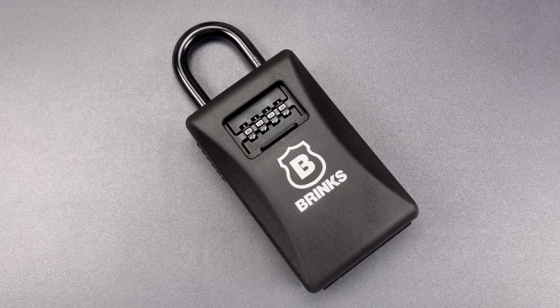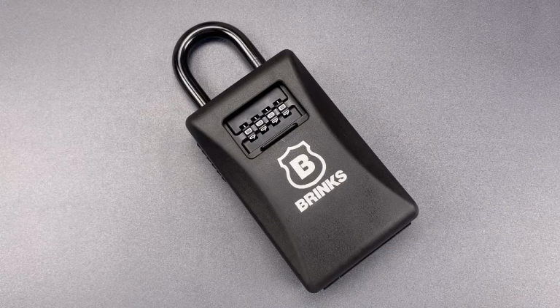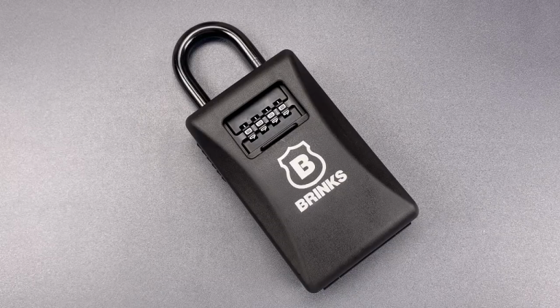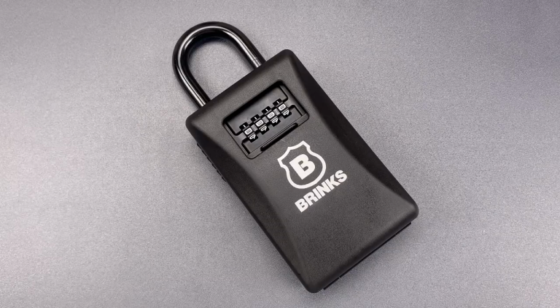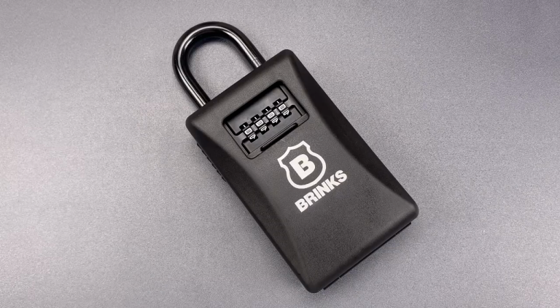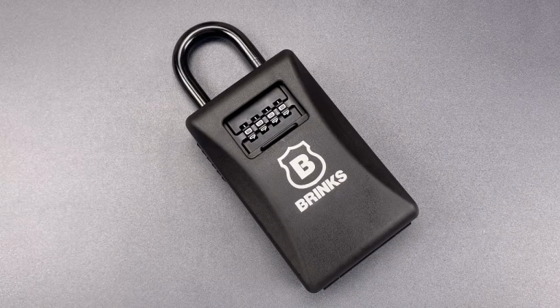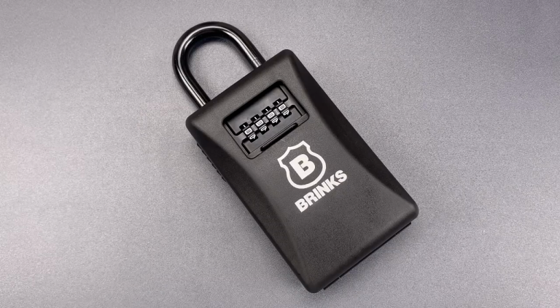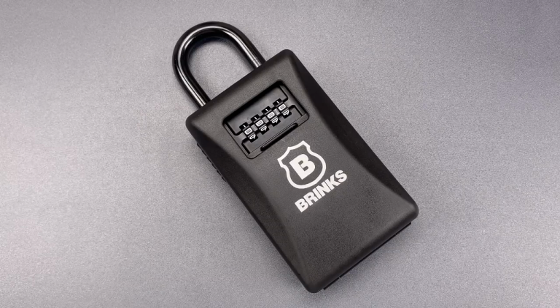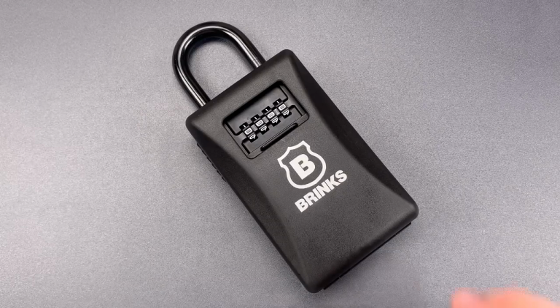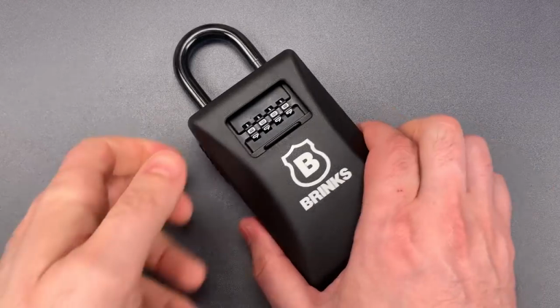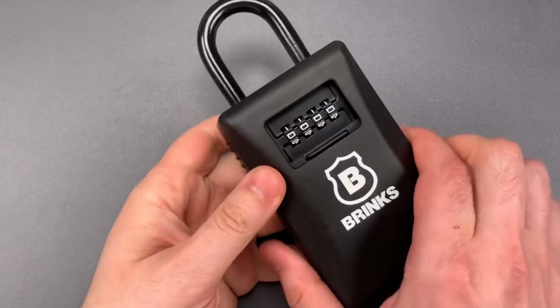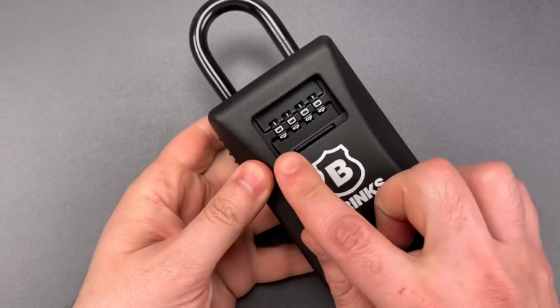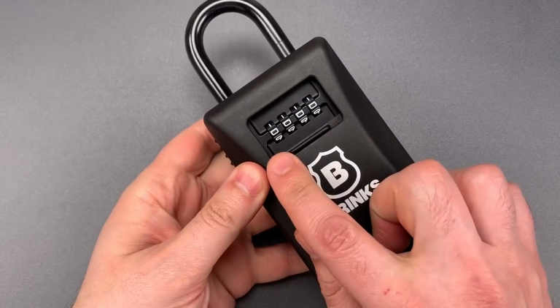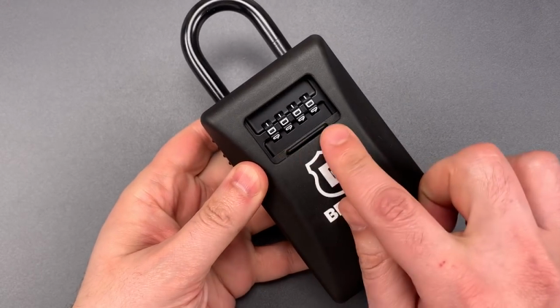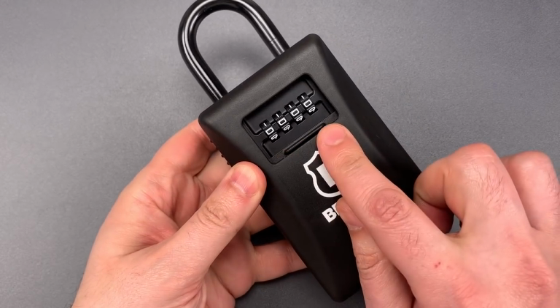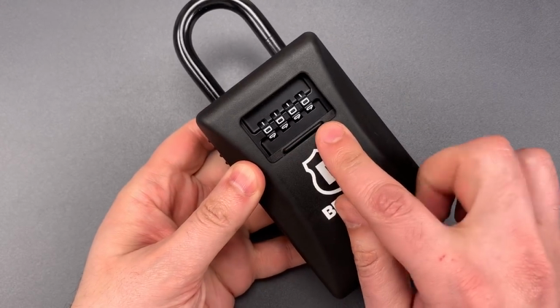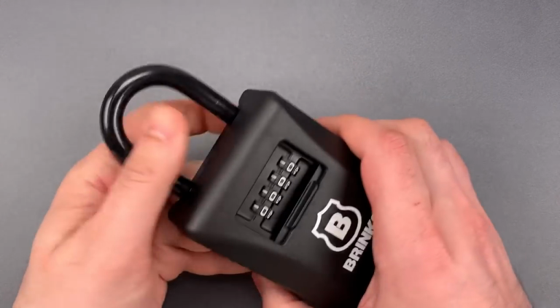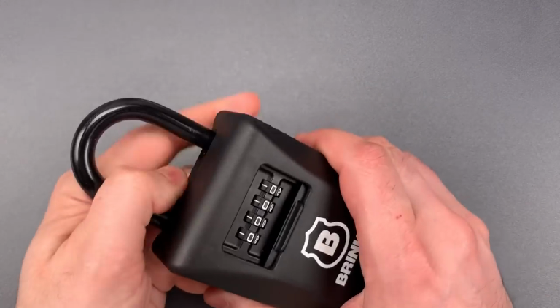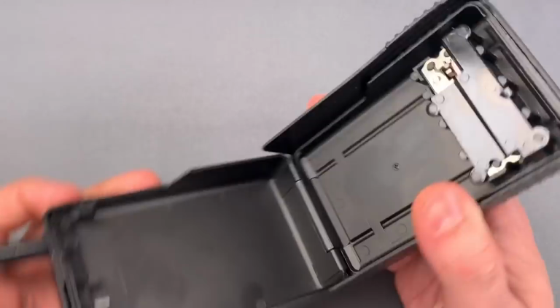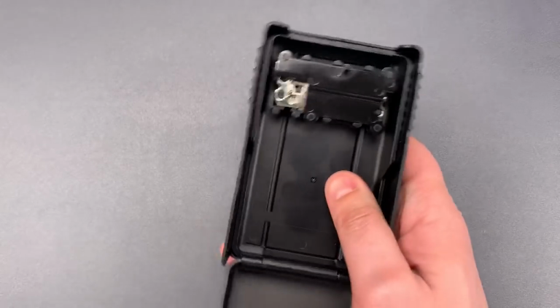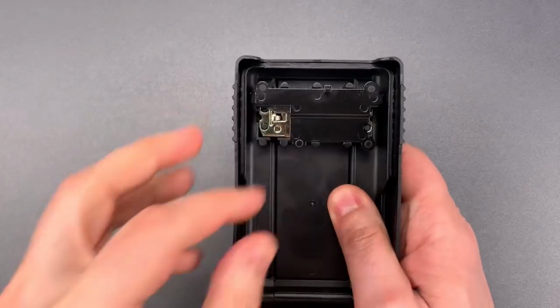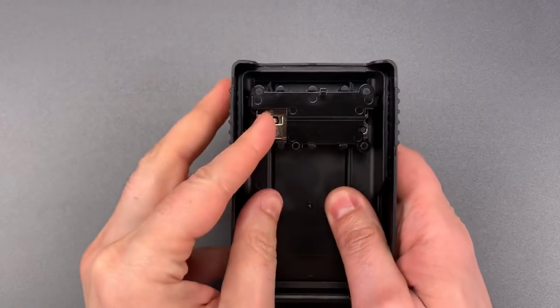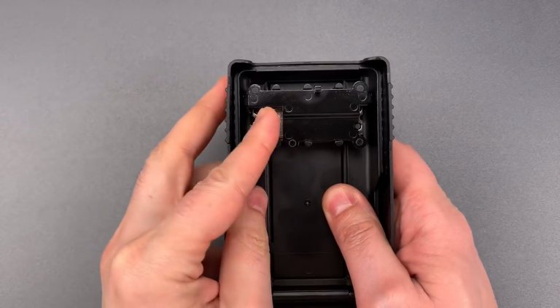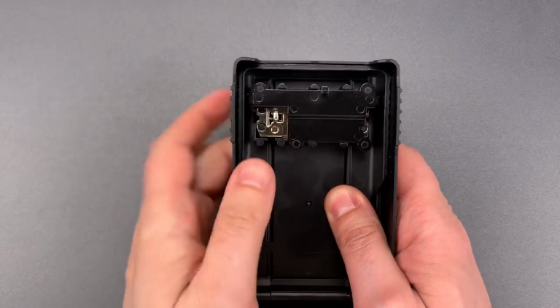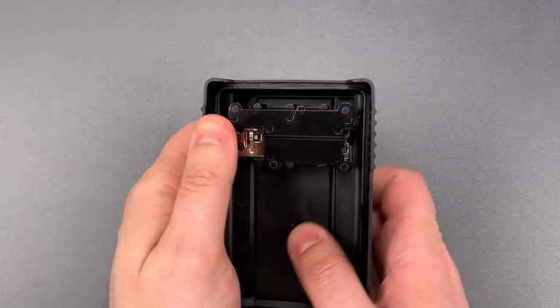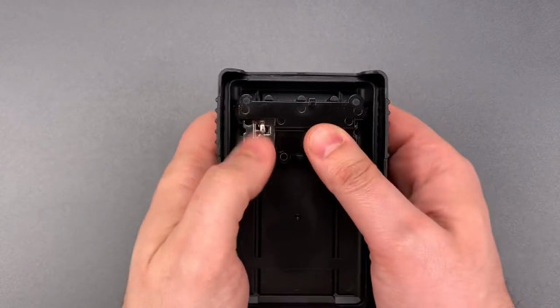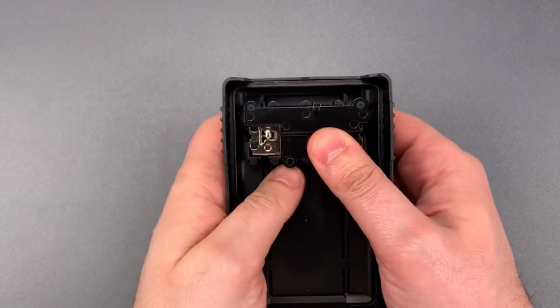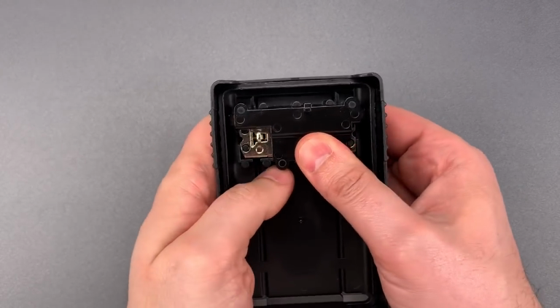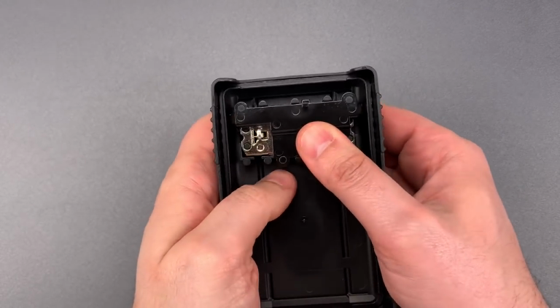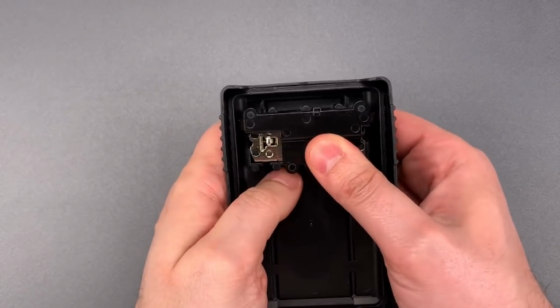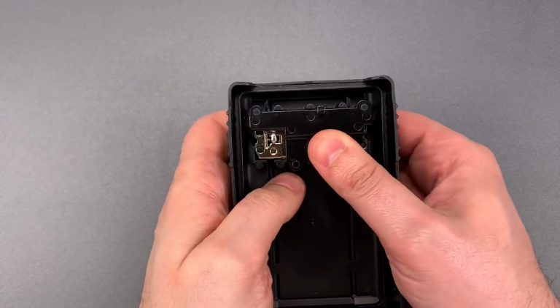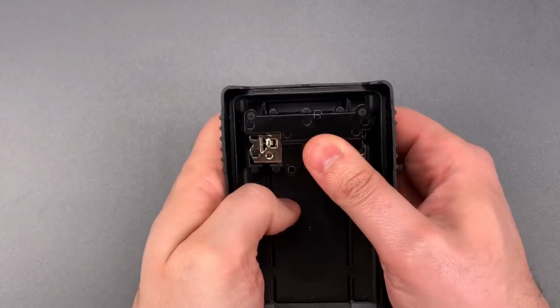It's not enough to tell you — let me show you just how bad it is. First, however, we need to change the combination to something I don't already know. So let's put this into reset mode, and while the wheels are facing away from me, scramble them up.